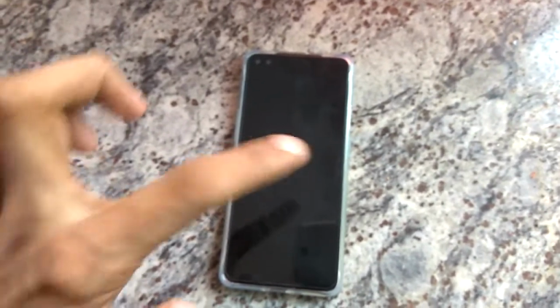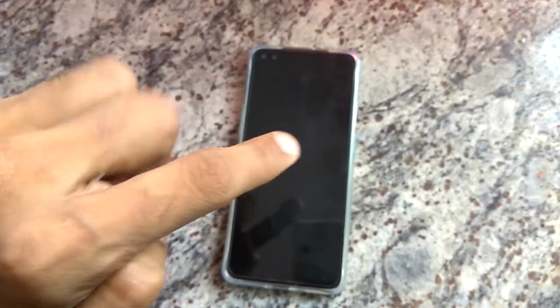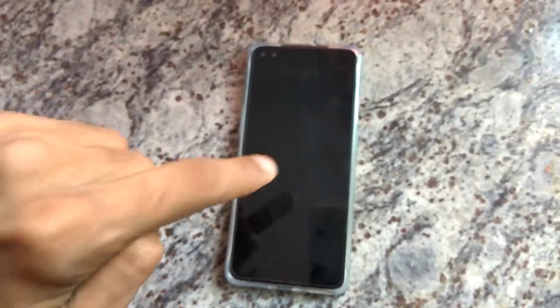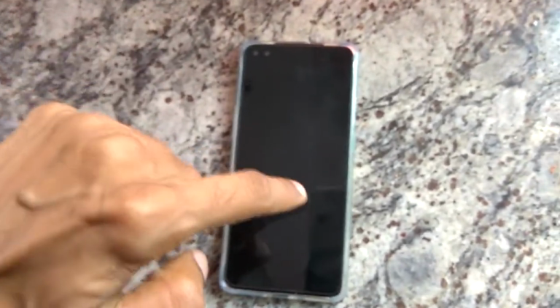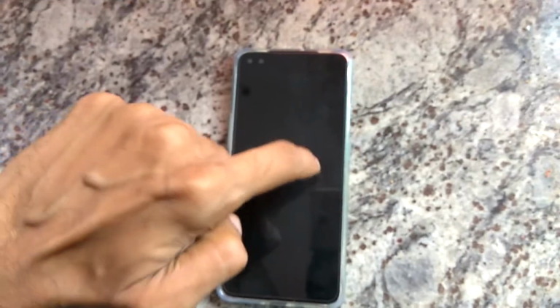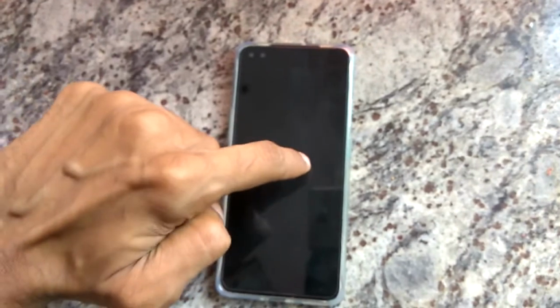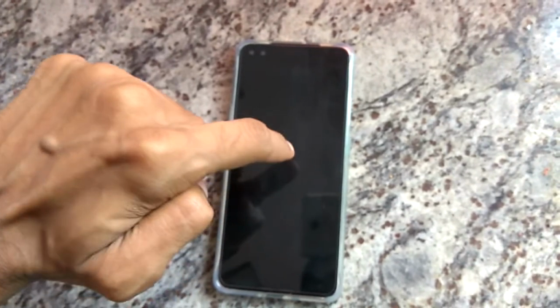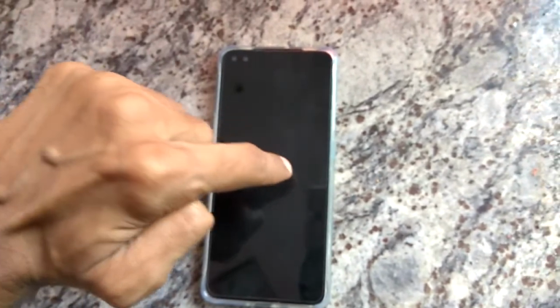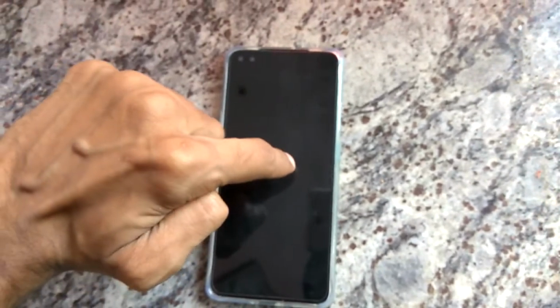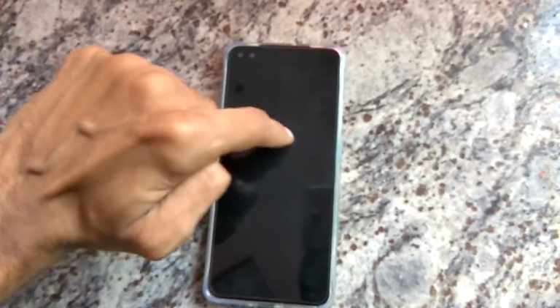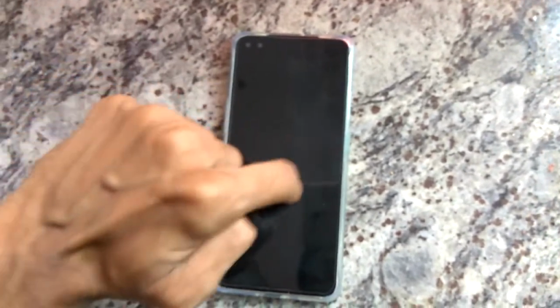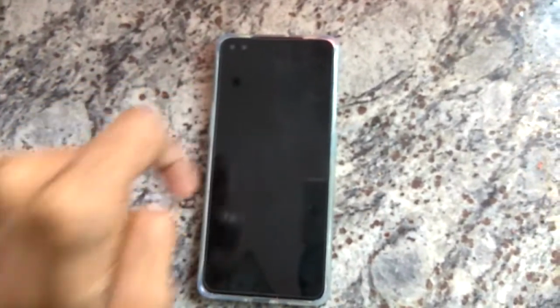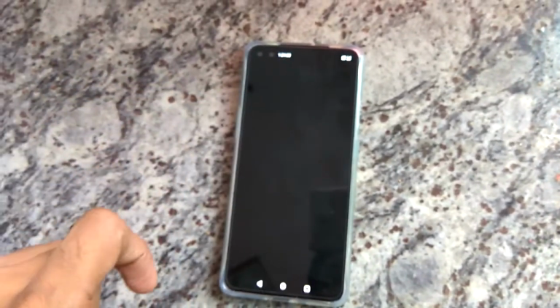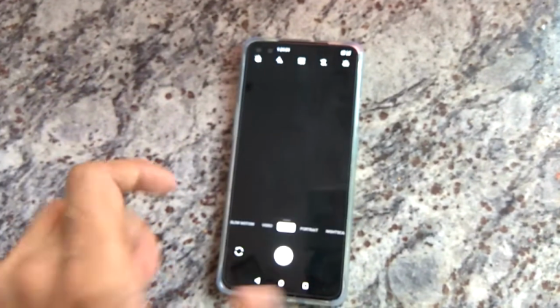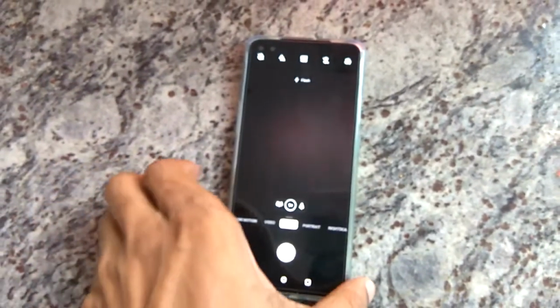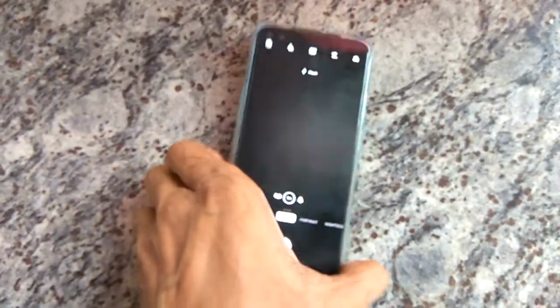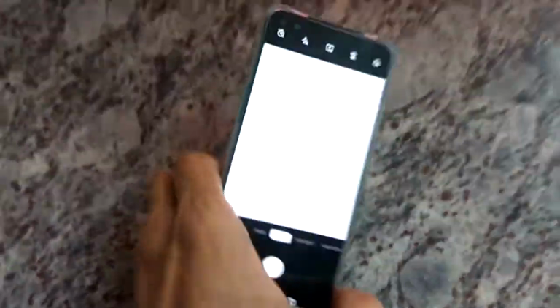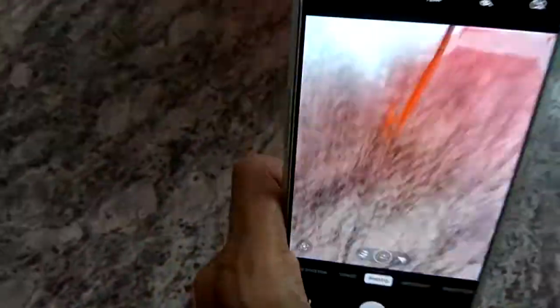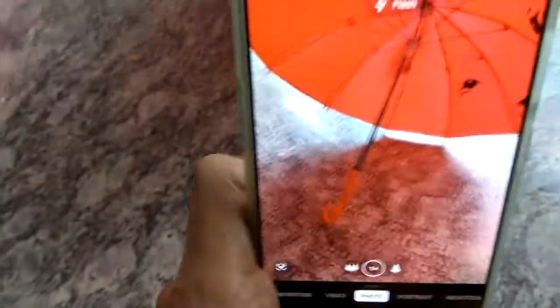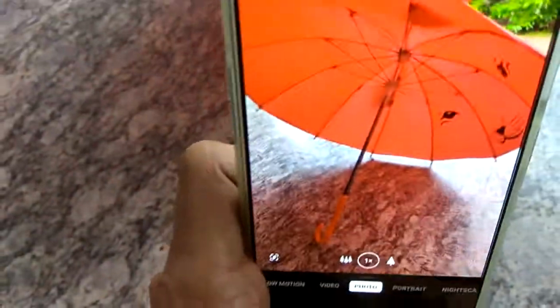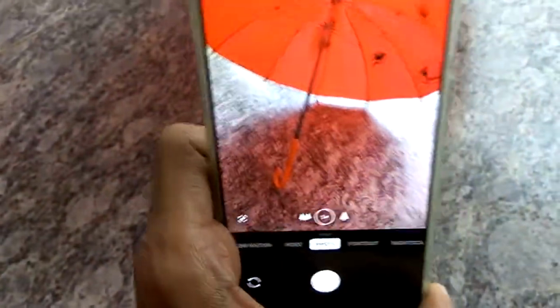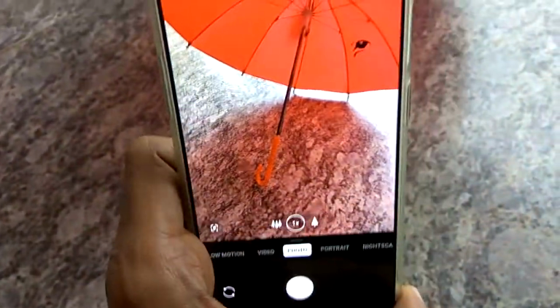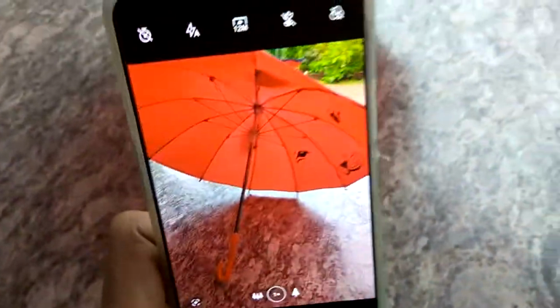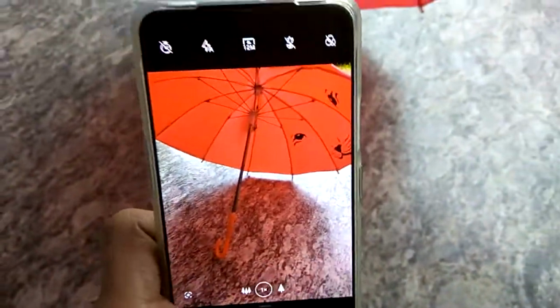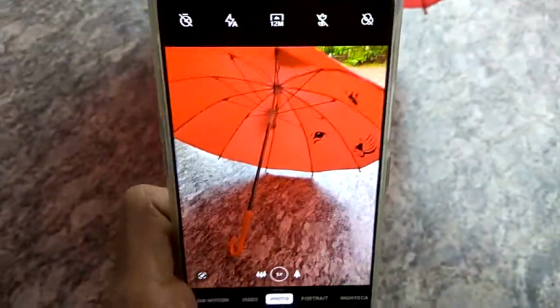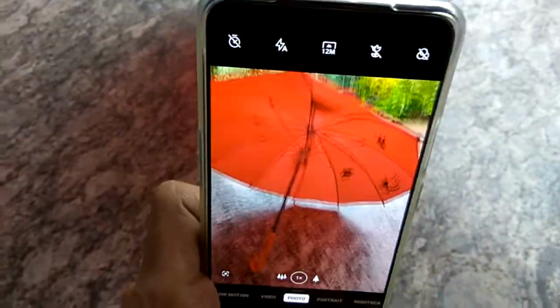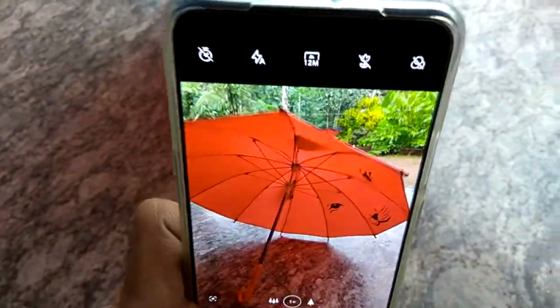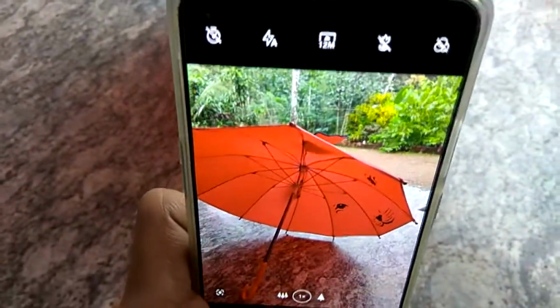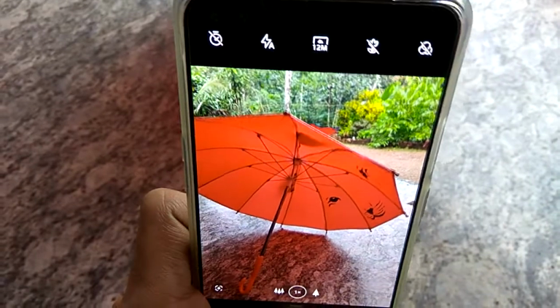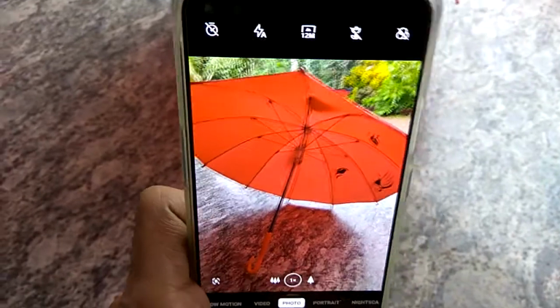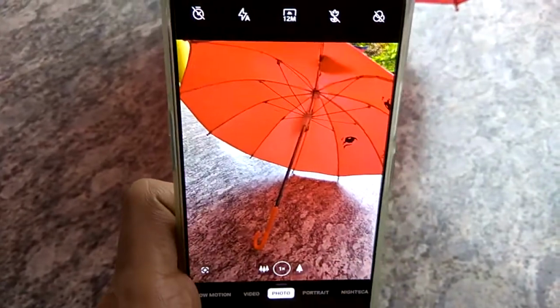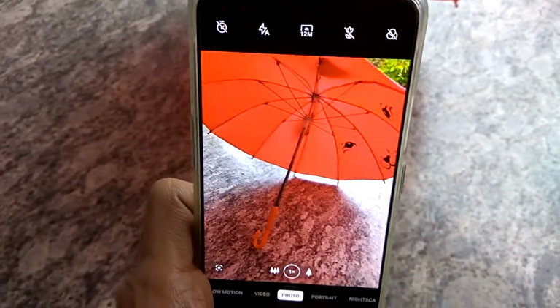Now my screen is already locked and I am going to draw O here like this. I can see that the camera is open. So this is the method of opening the camera by quick gestures in OnePlus Note.